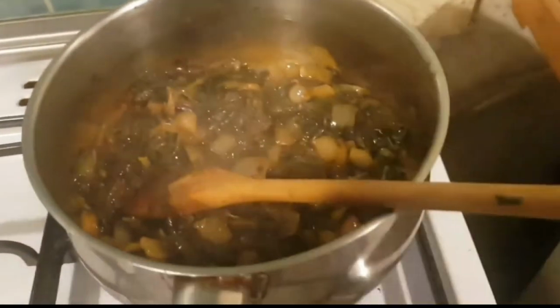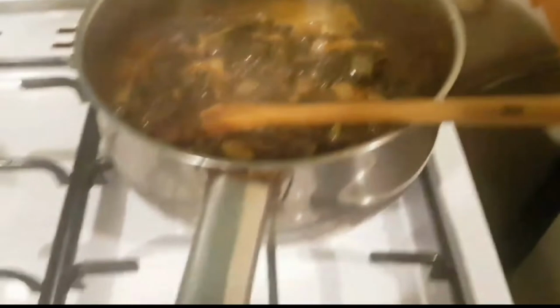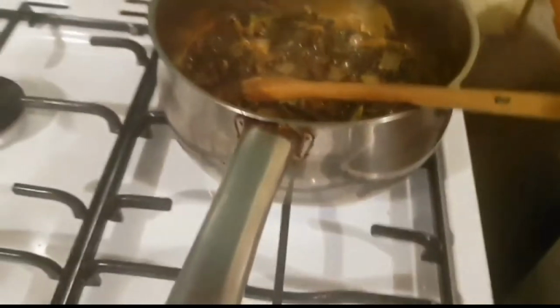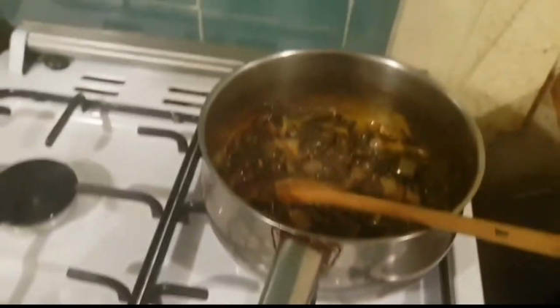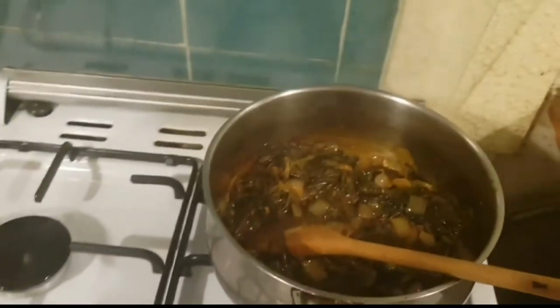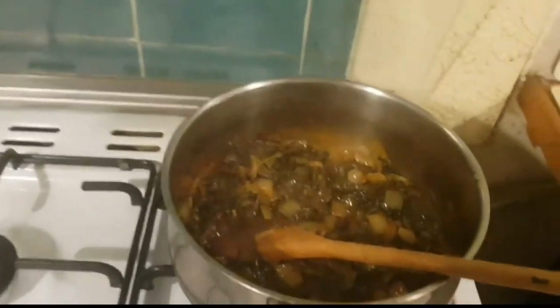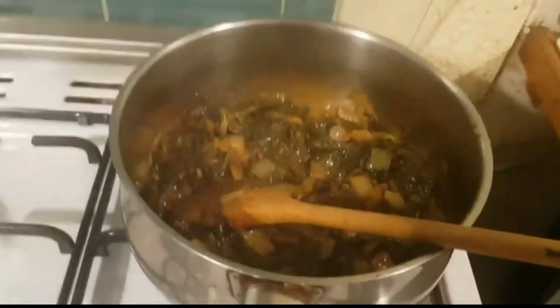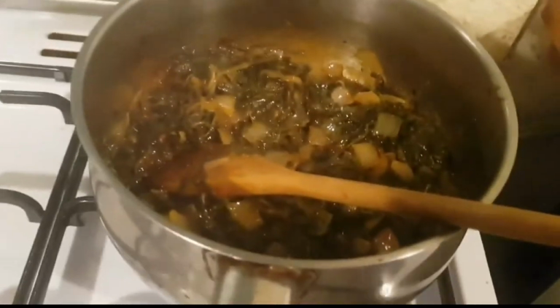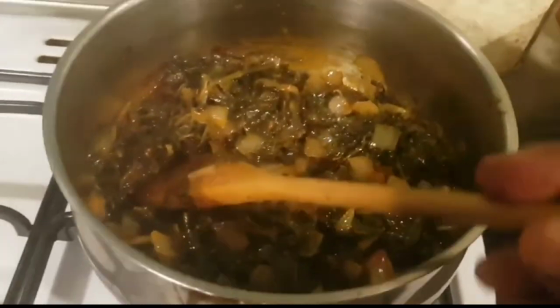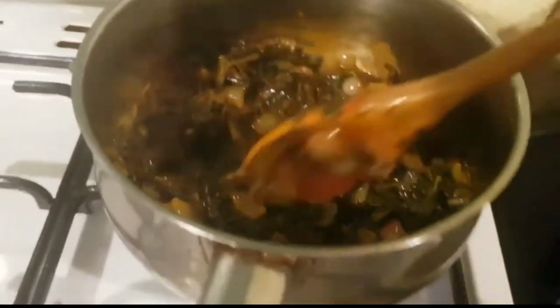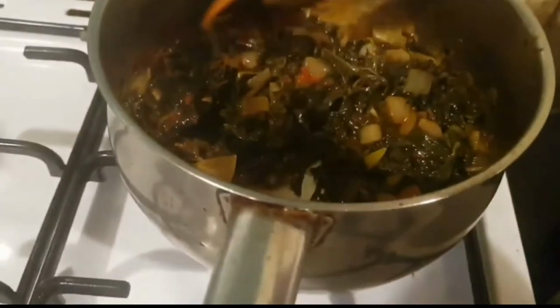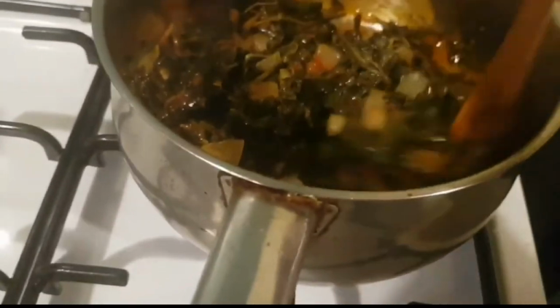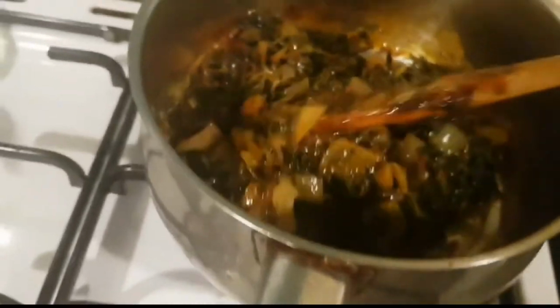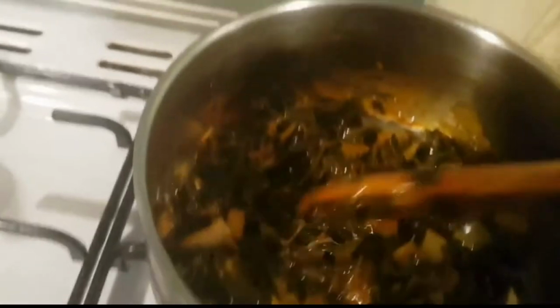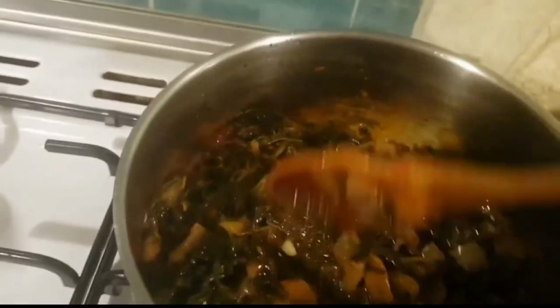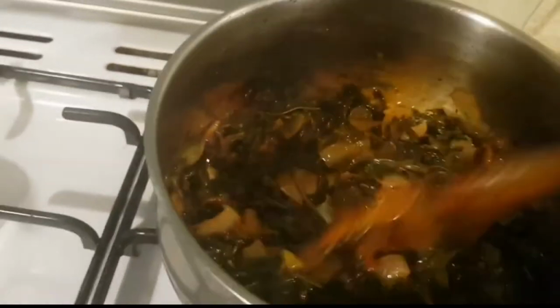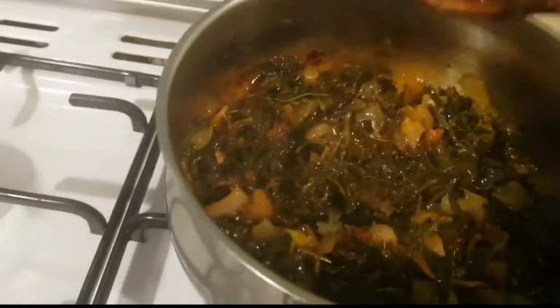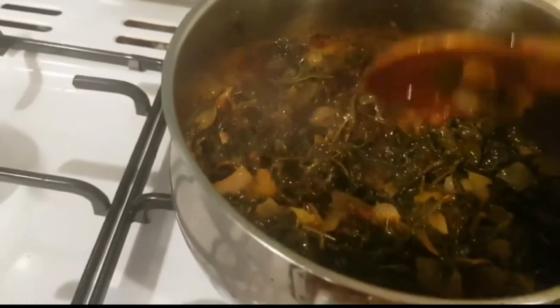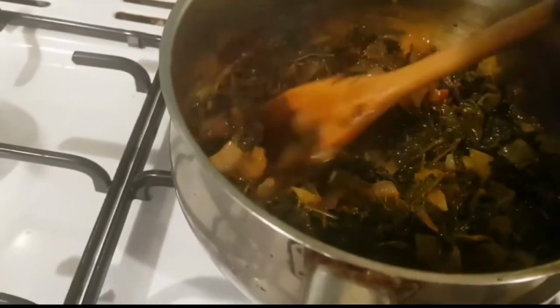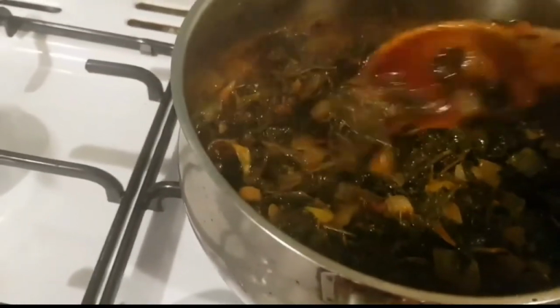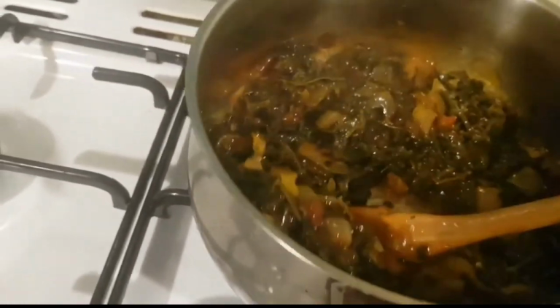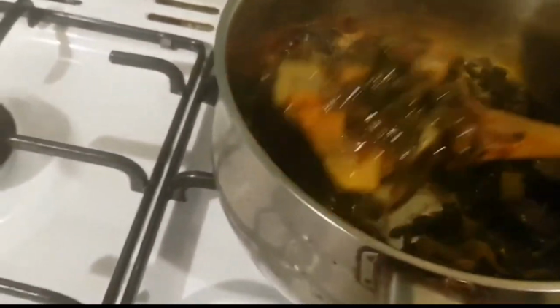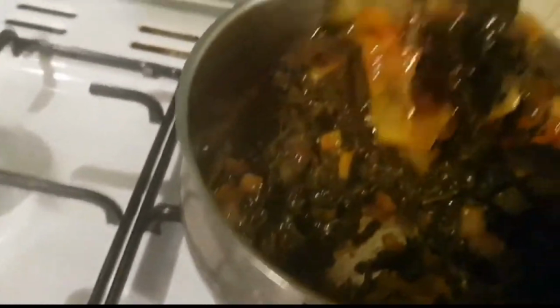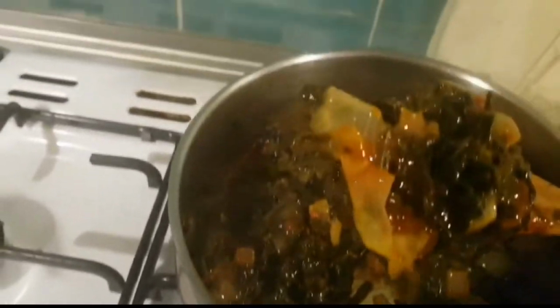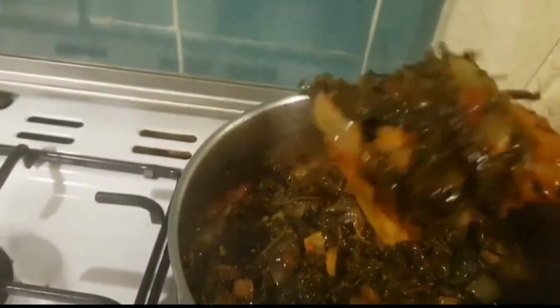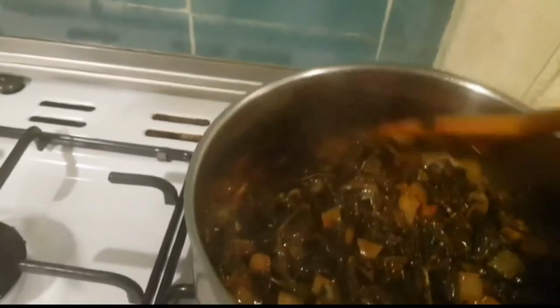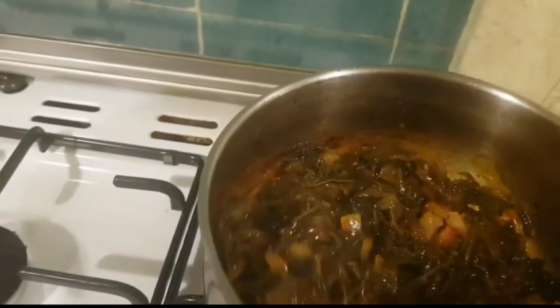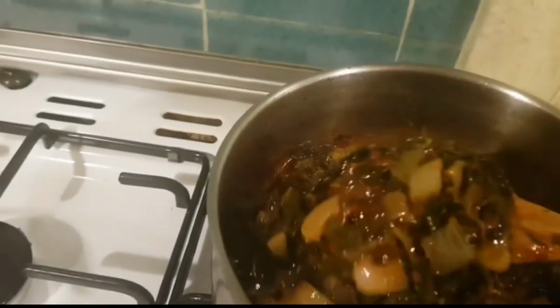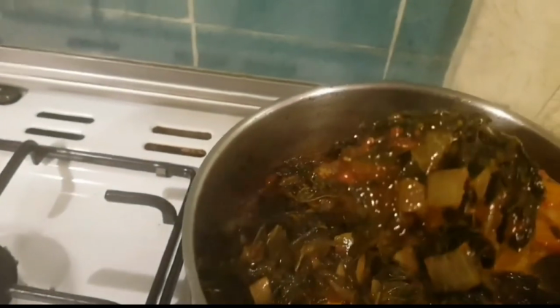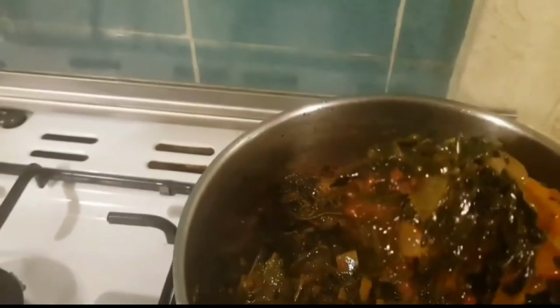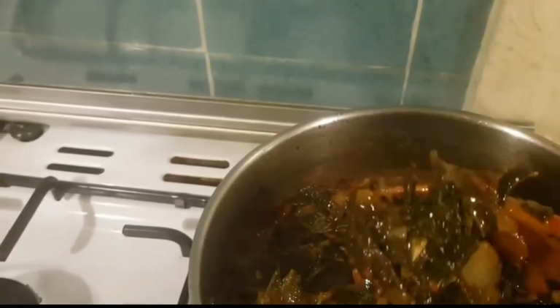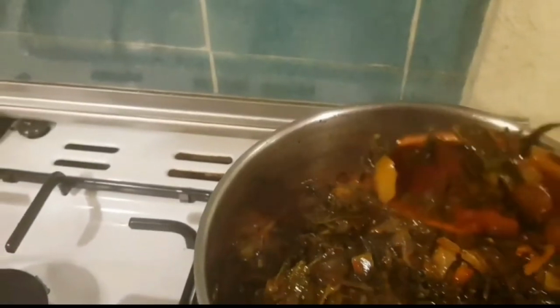Salt, cooking oil, onions, and tomatoes — that's all you need for this. And as you can see it's all cooked and it's very nice, your dry cow peas.